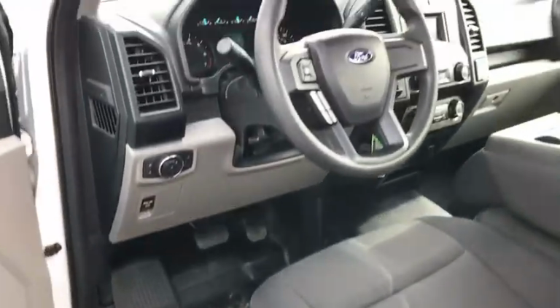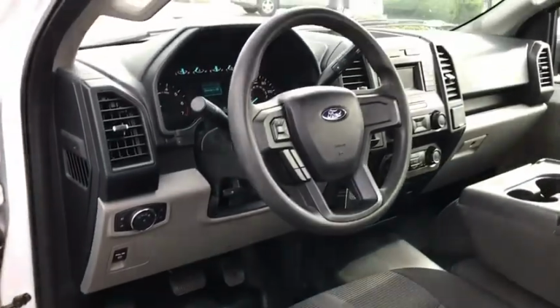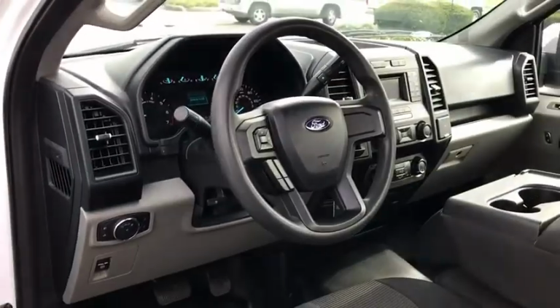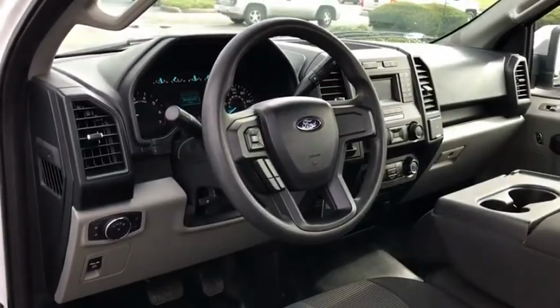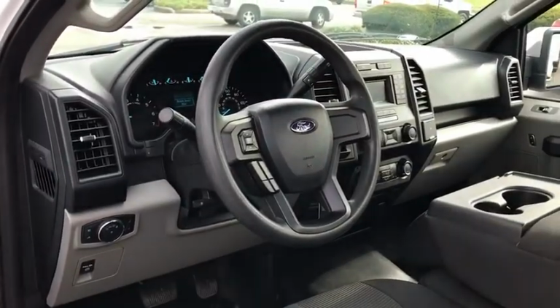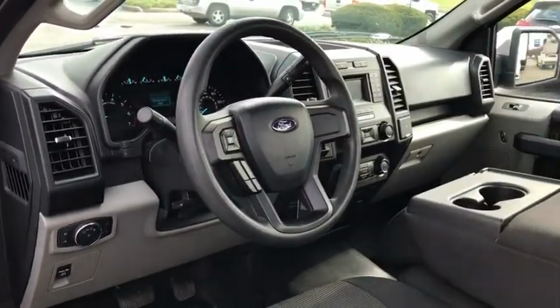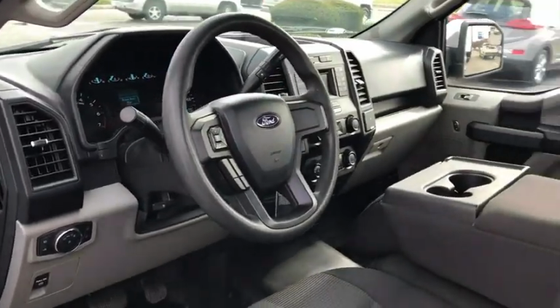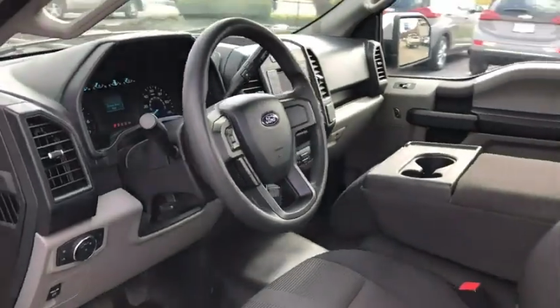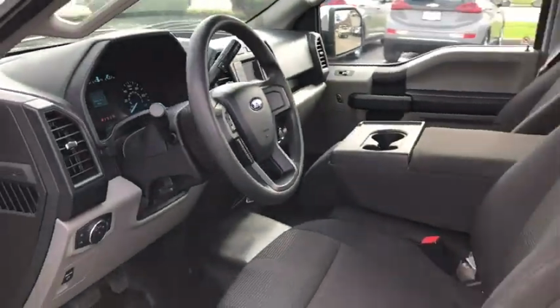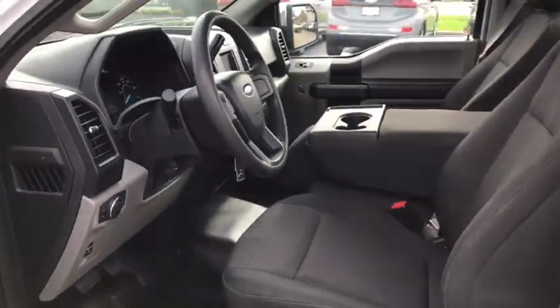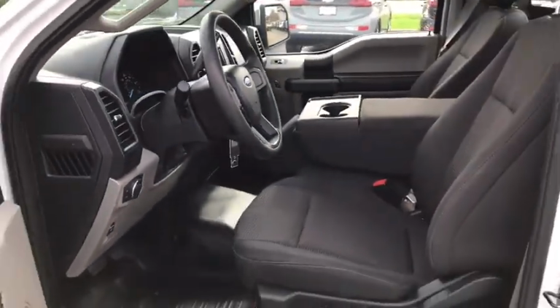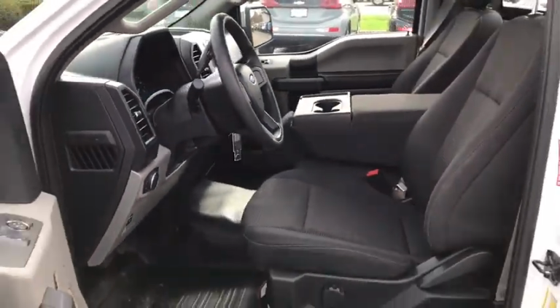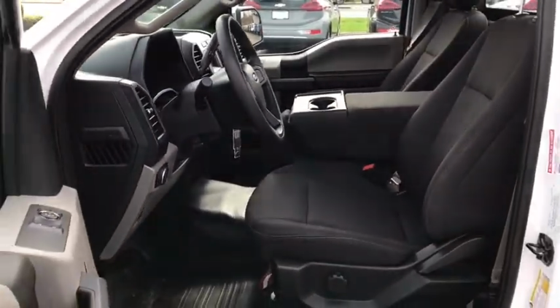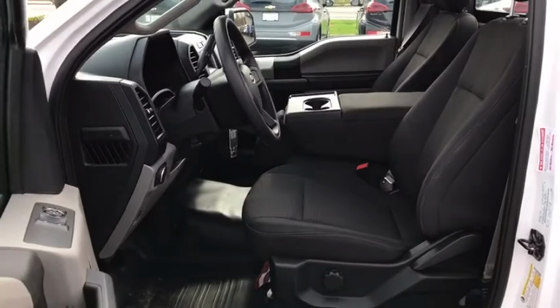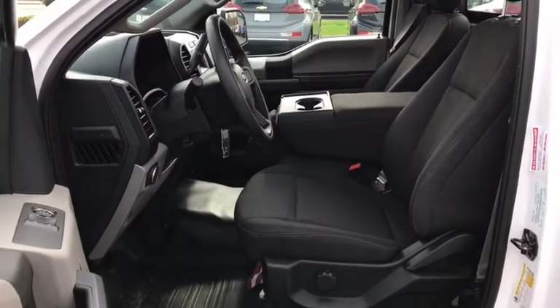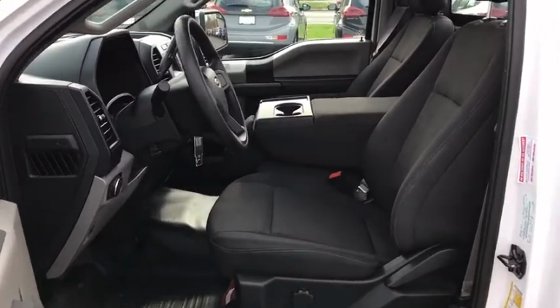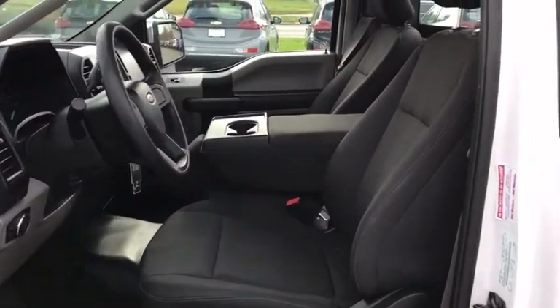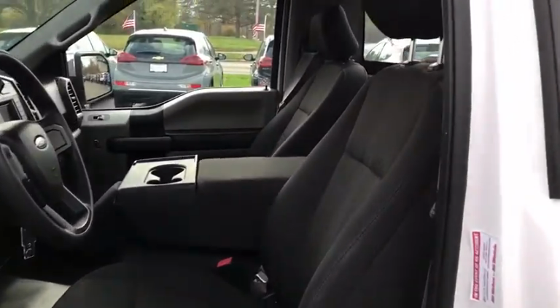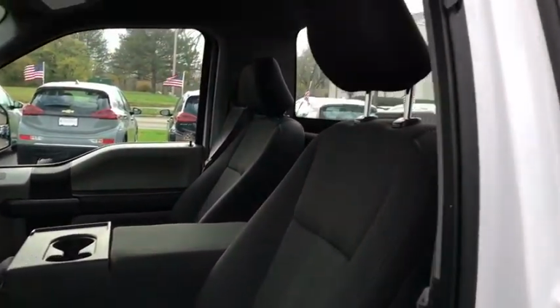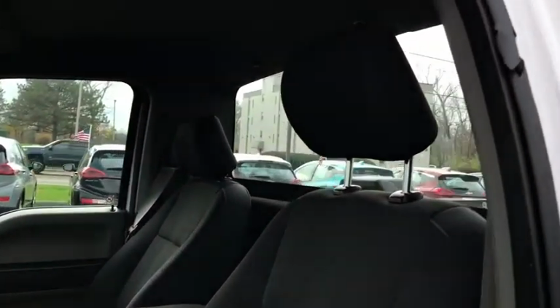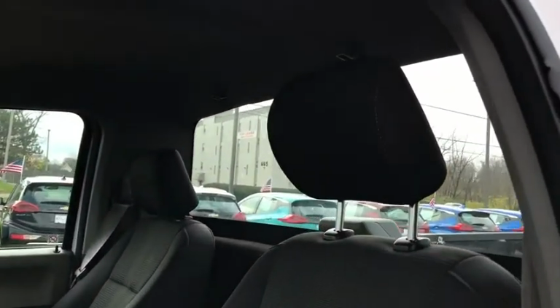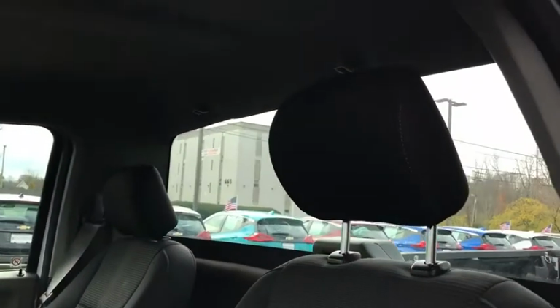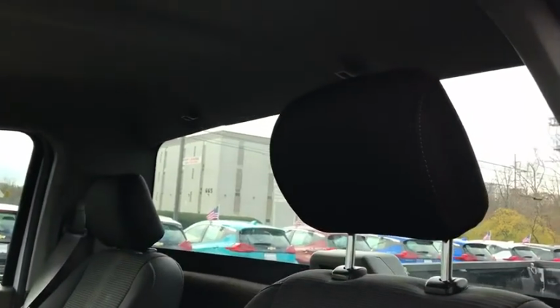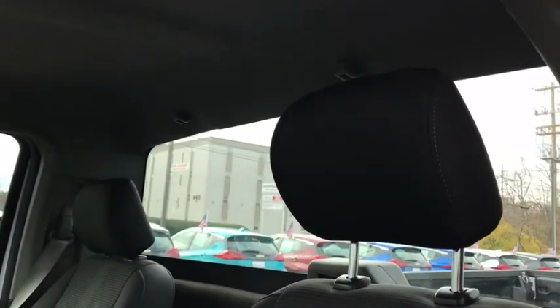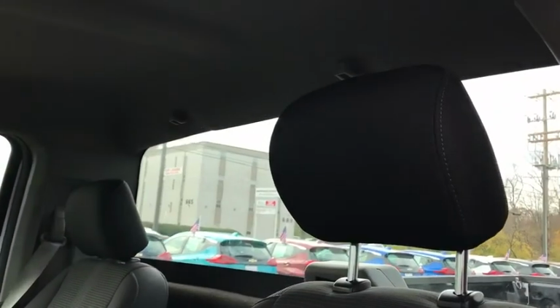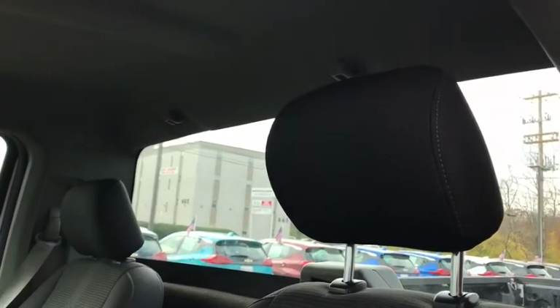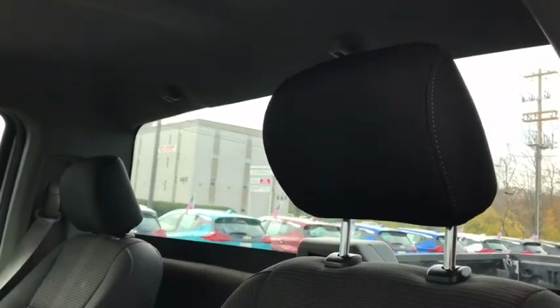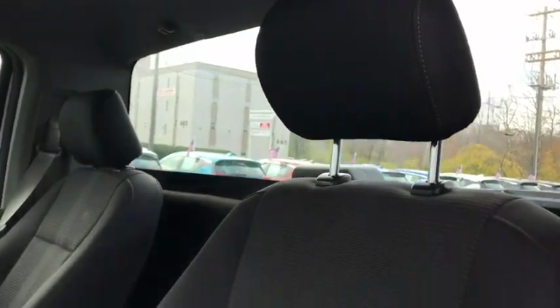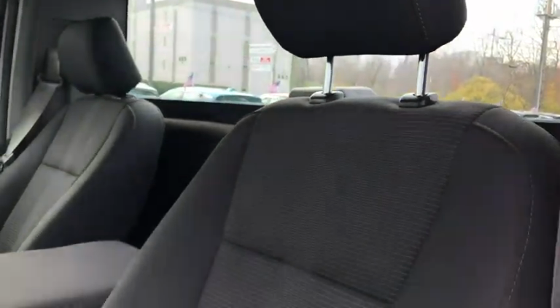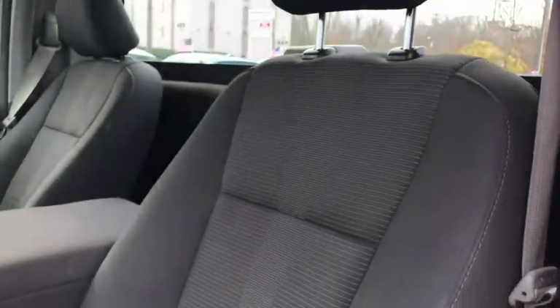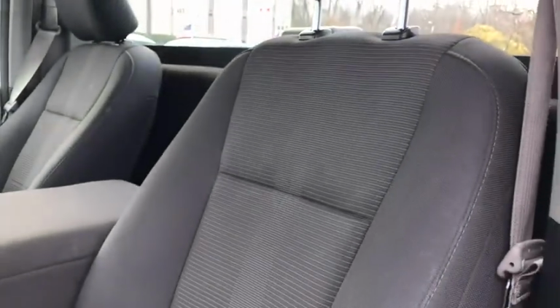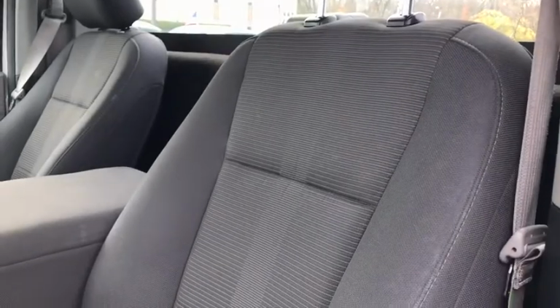Rear wheel drive, tires rear all season, tires front all season. Wouldn't you look great in this vehicle? Stop in today and see for yourself.